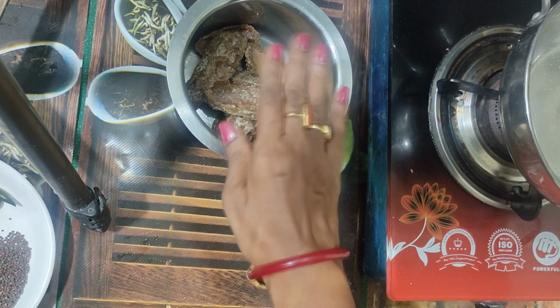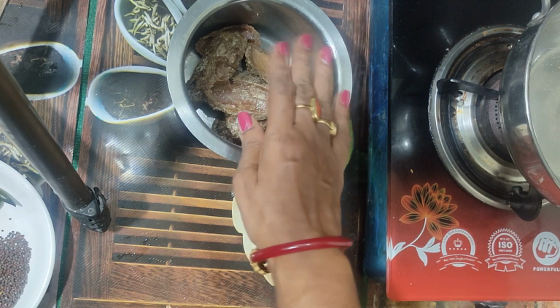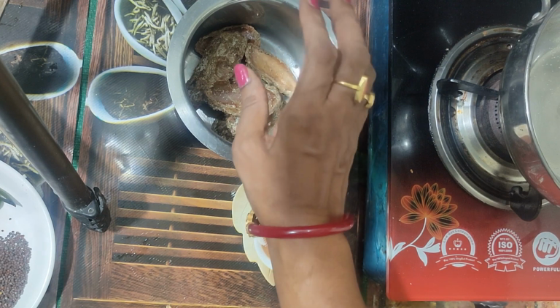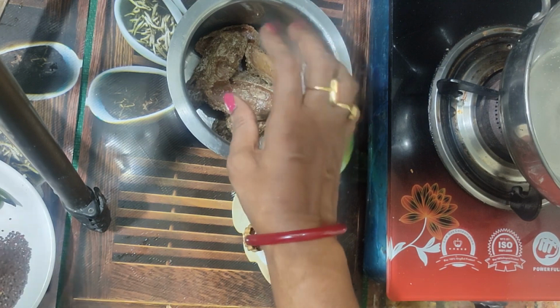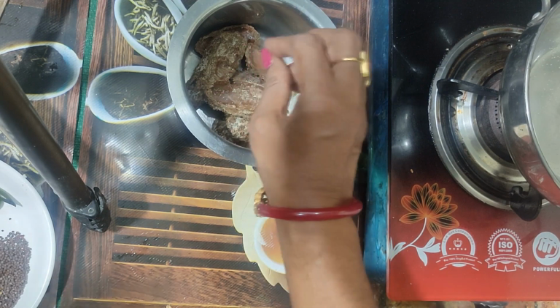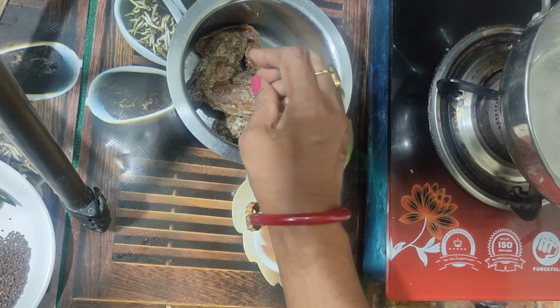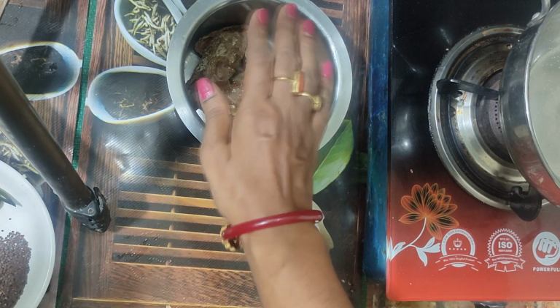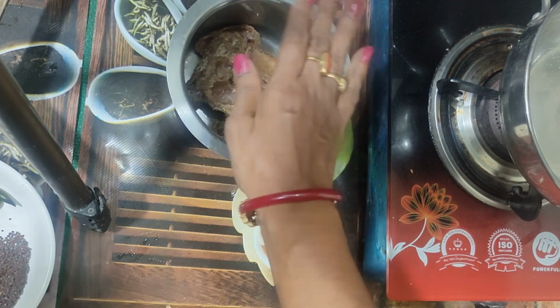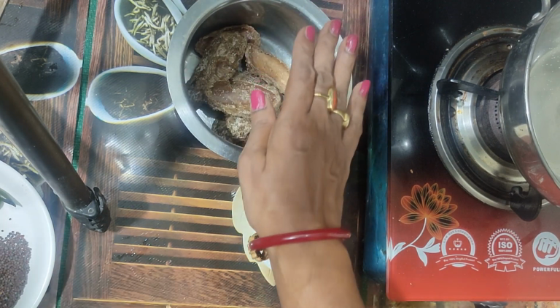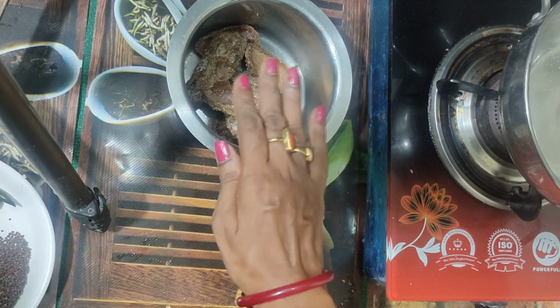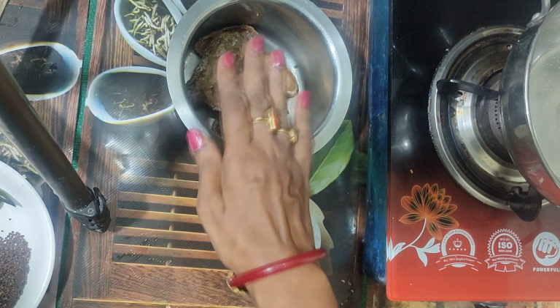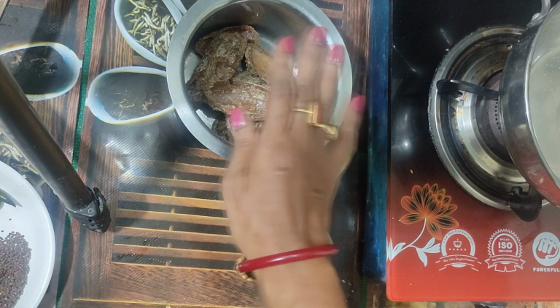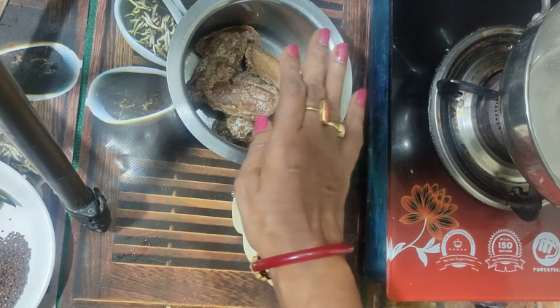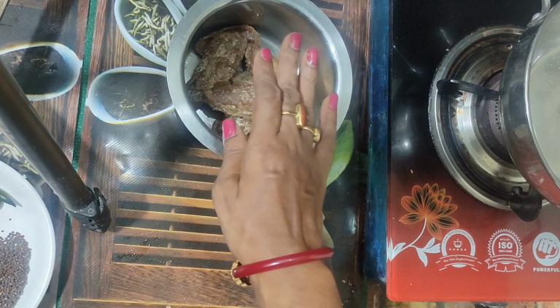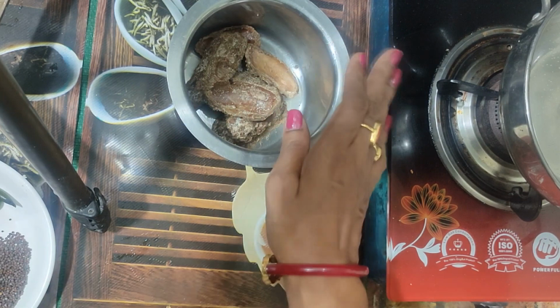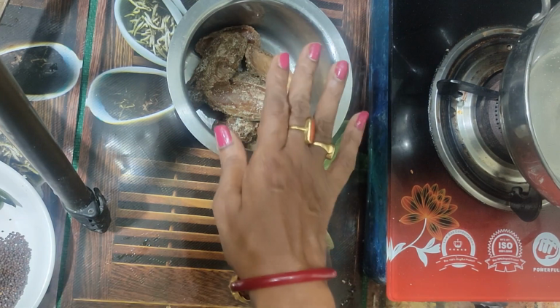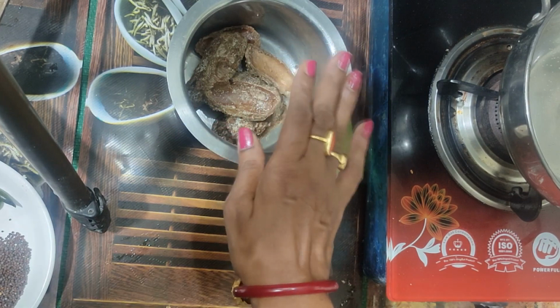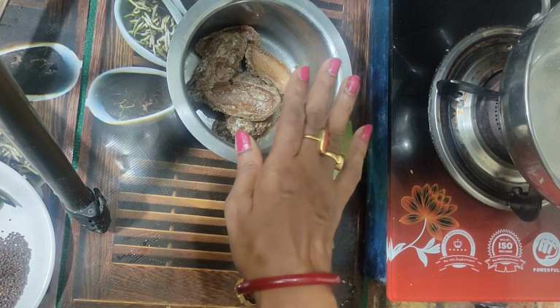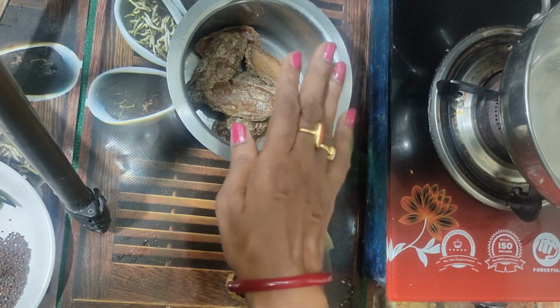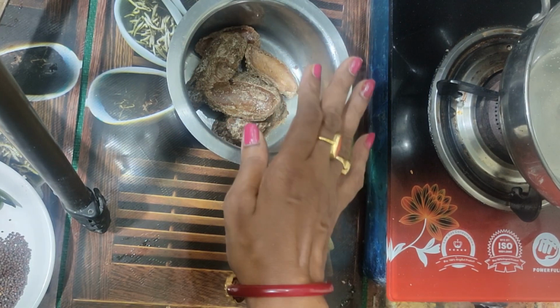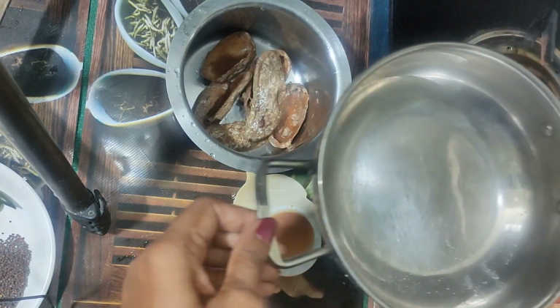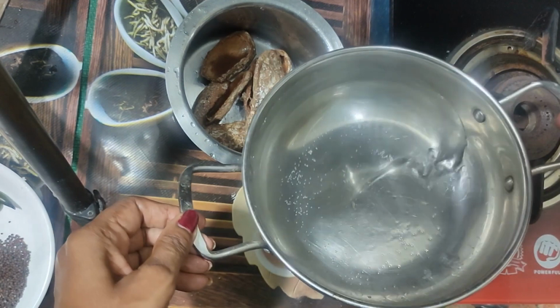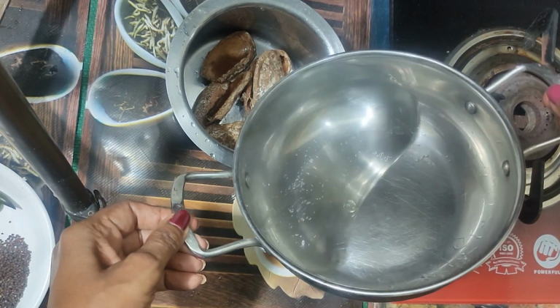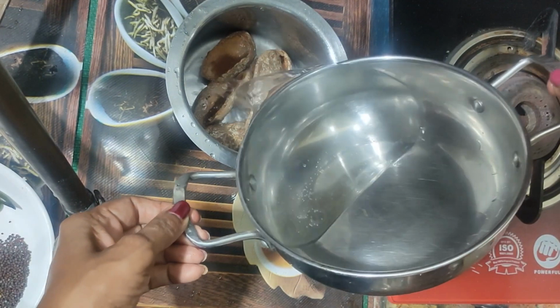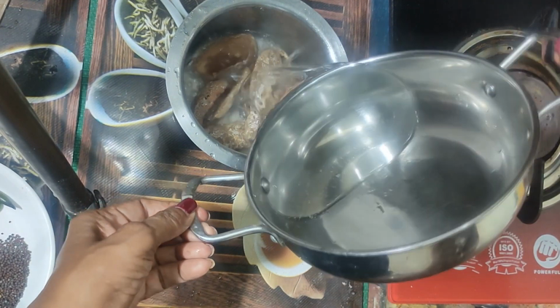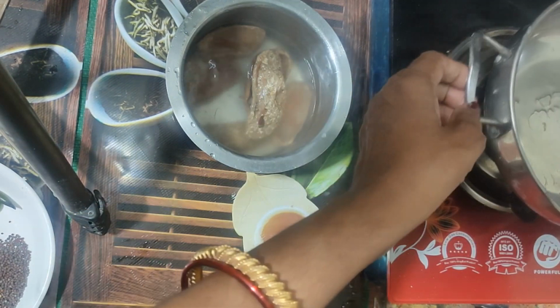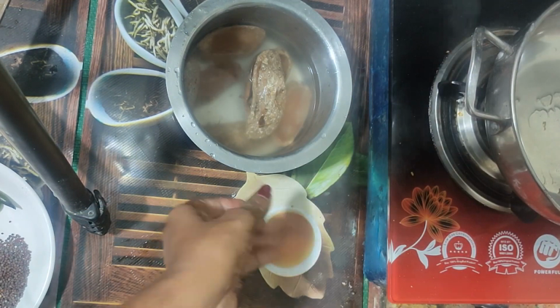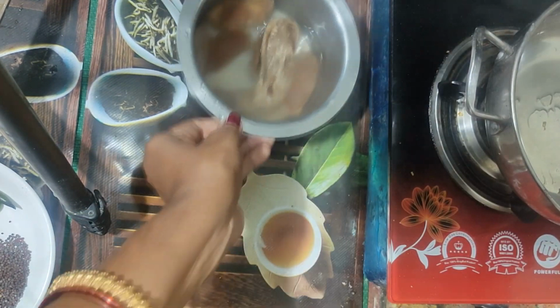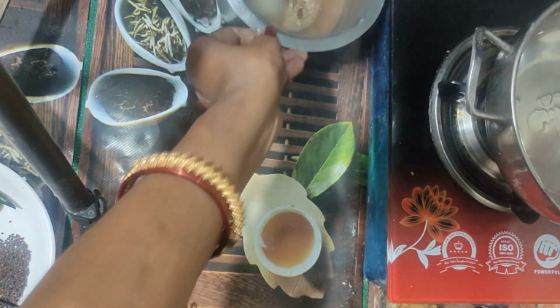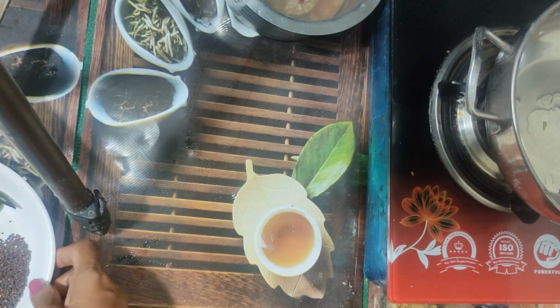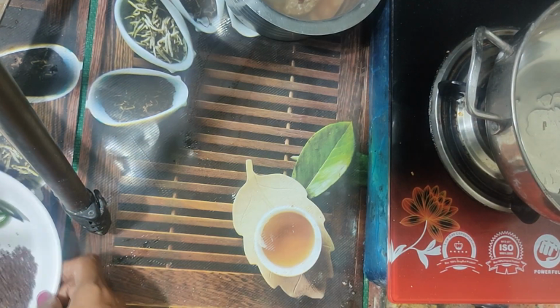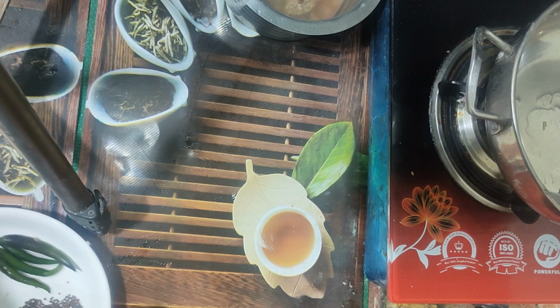The outer covering will be soft and it will be removed. So, the covering will be removed.